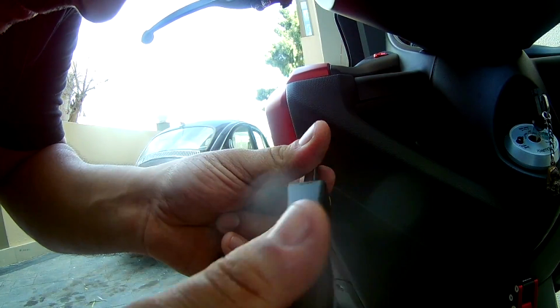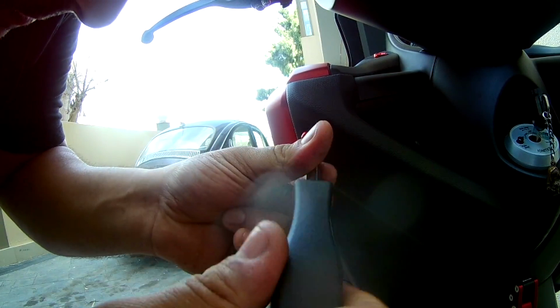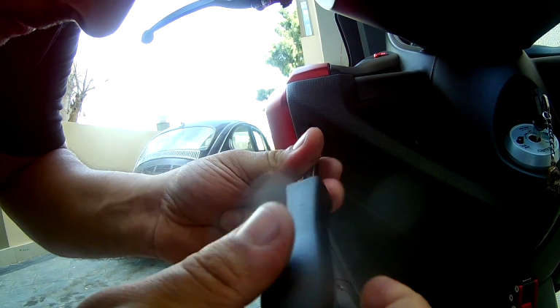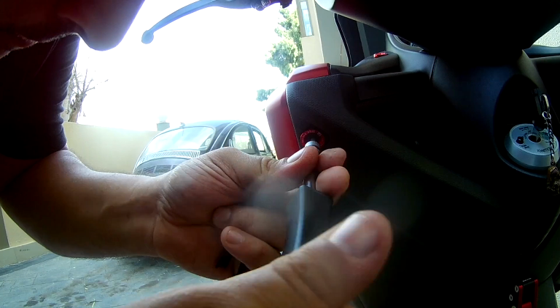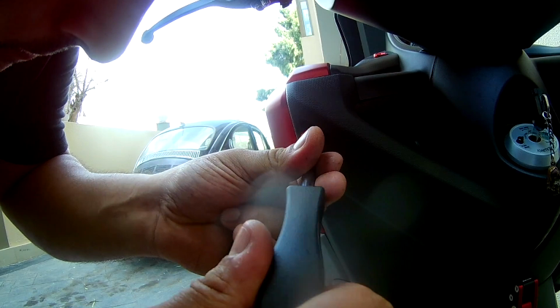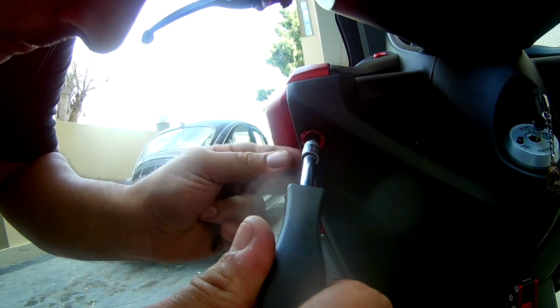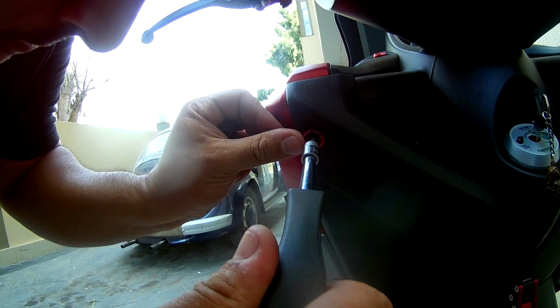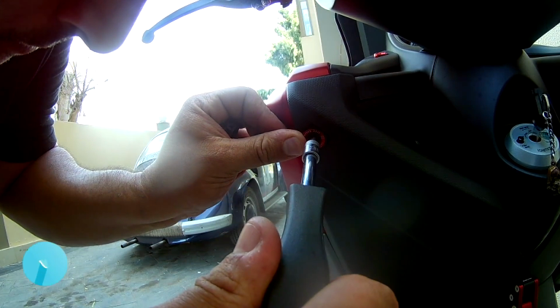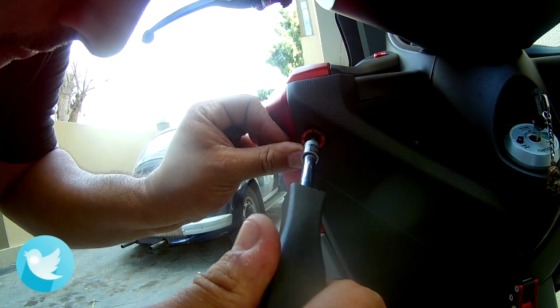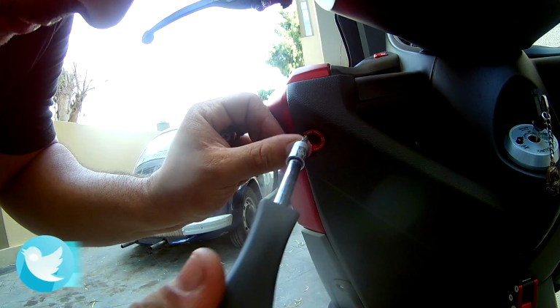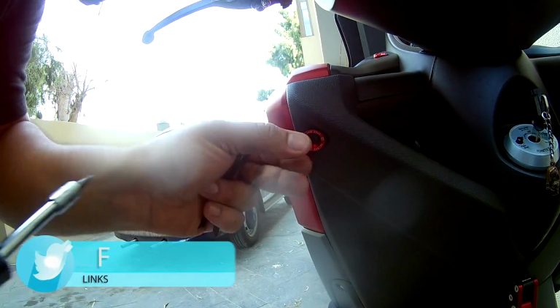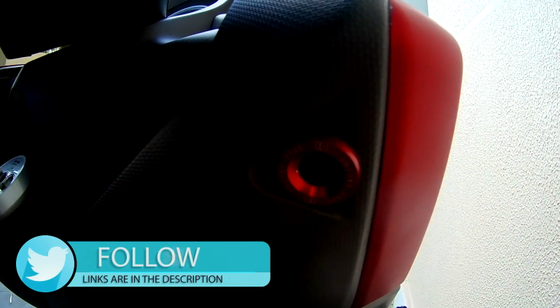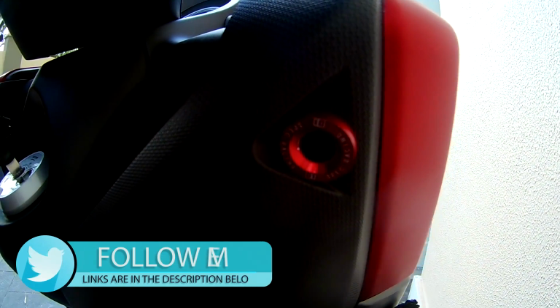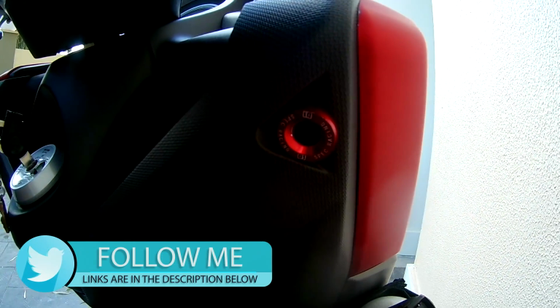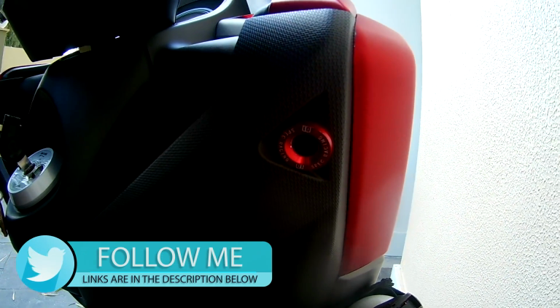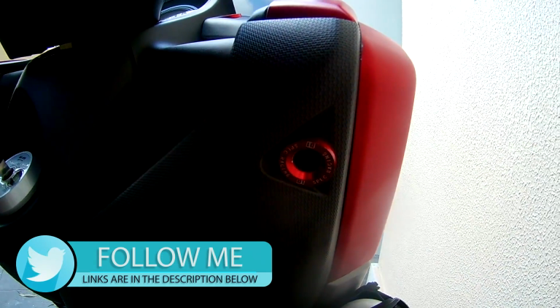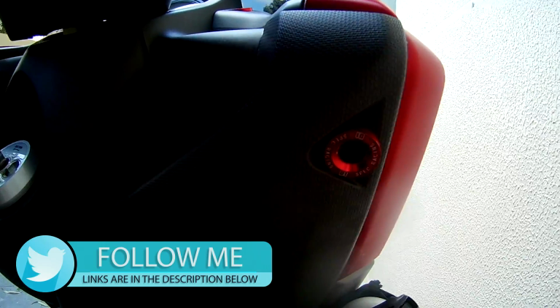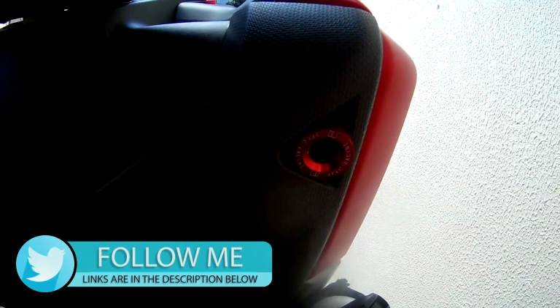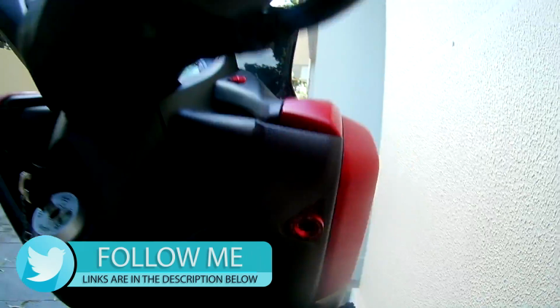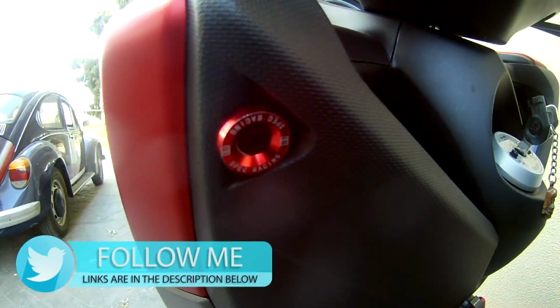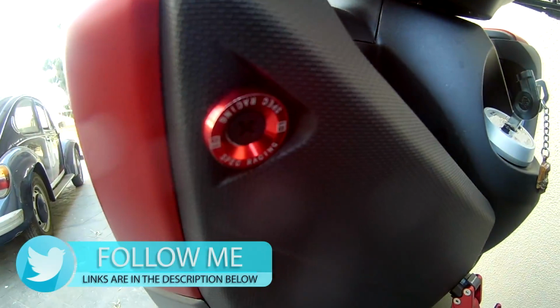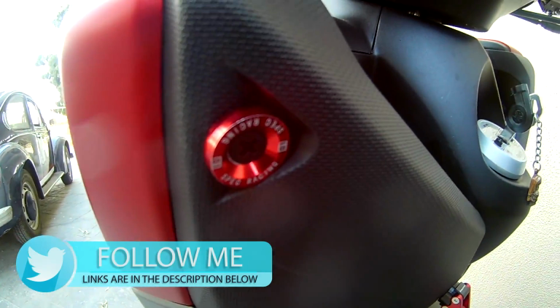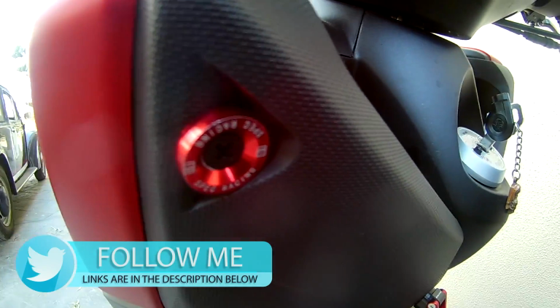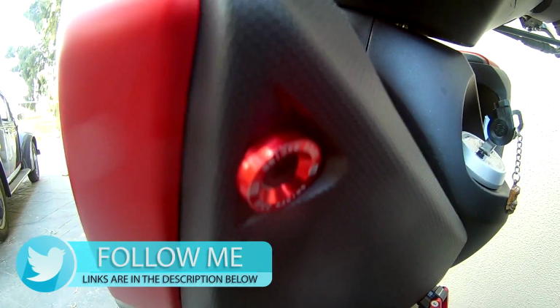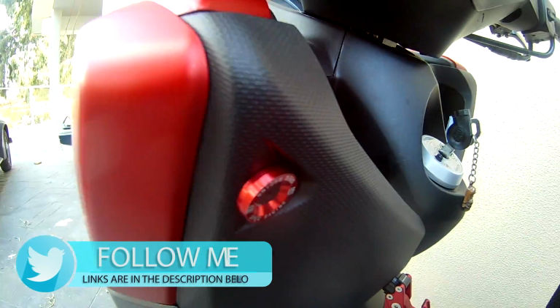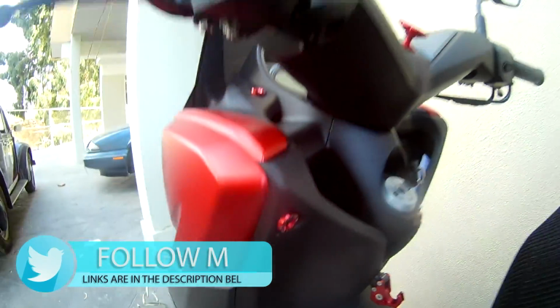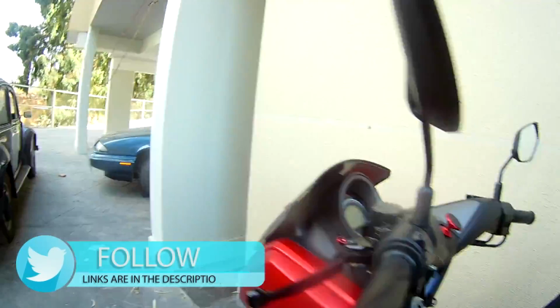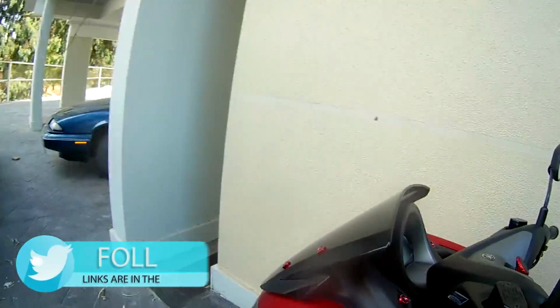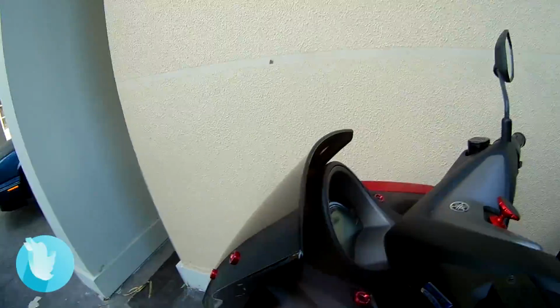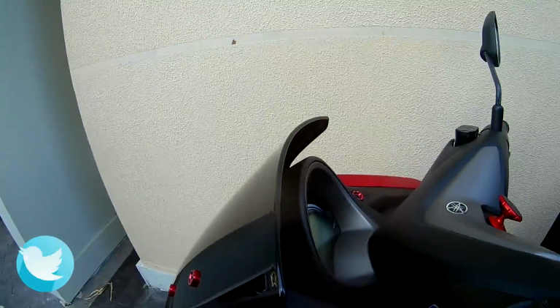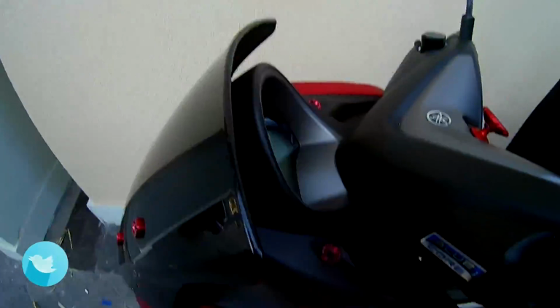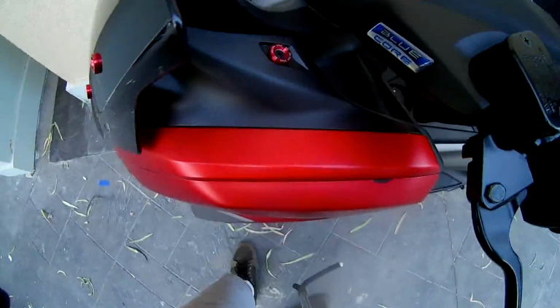Of course, the screws I'm using for the side and front cover are totally different screws from the windshields. These are regular screws I bought at the hardware store — sorry, no link for those, you're going to have to buy those on your own.